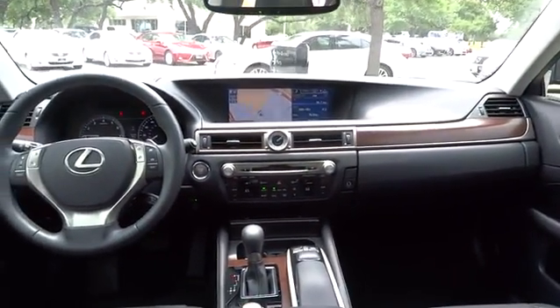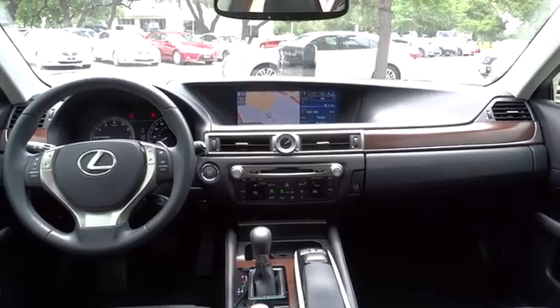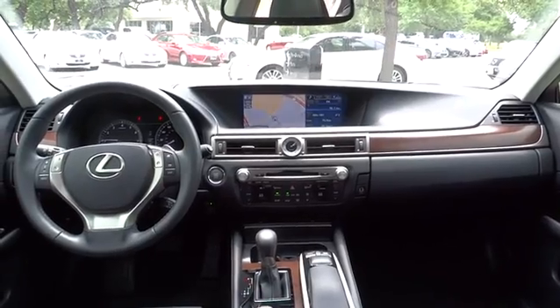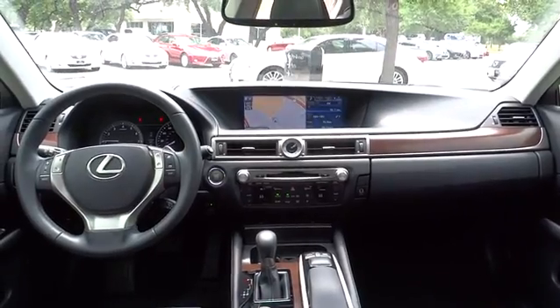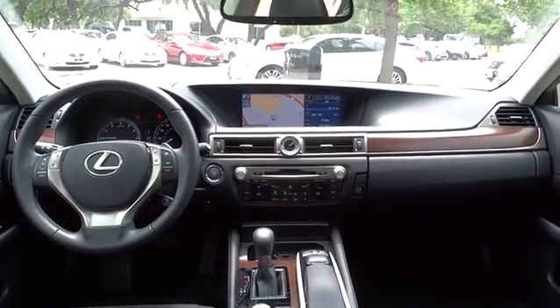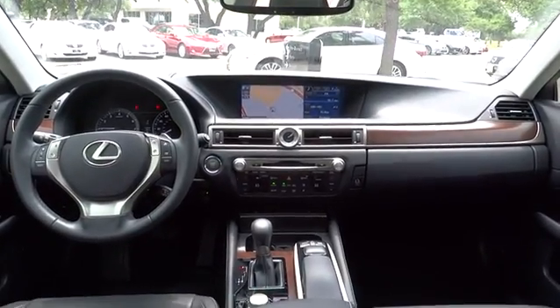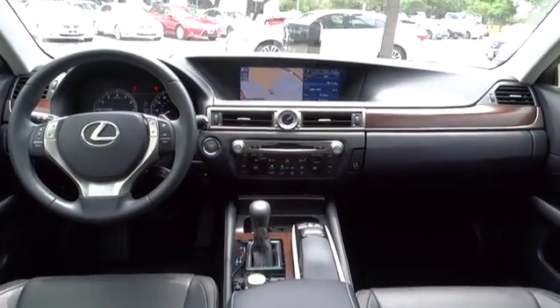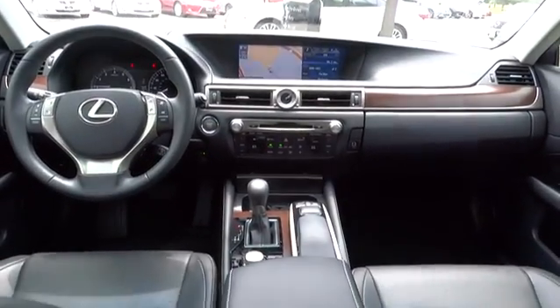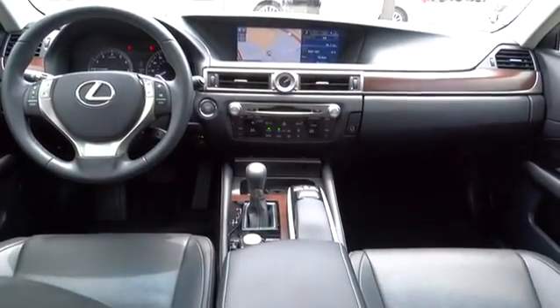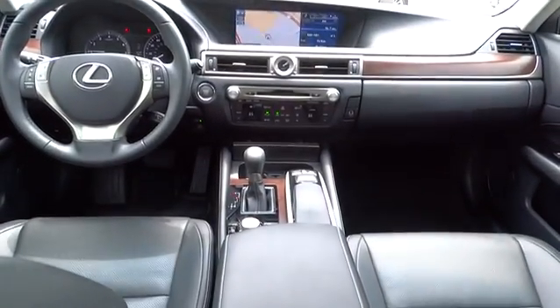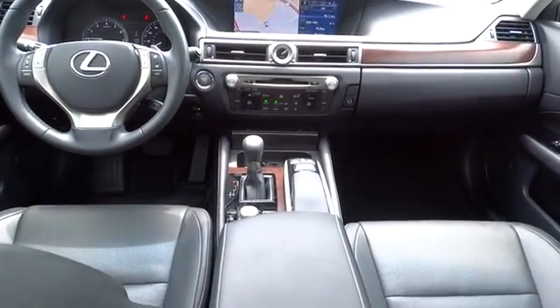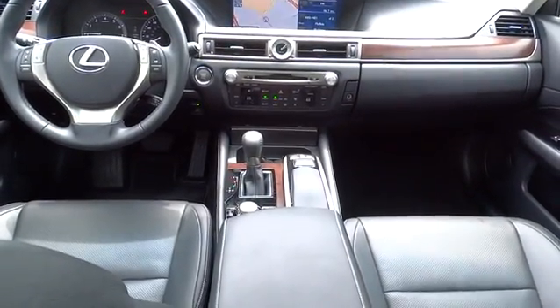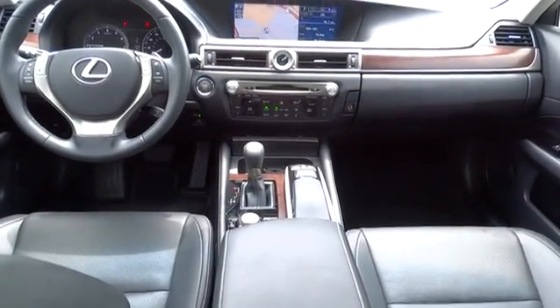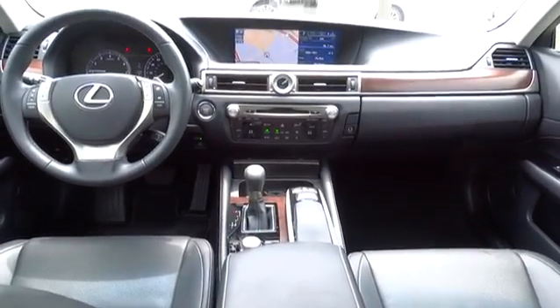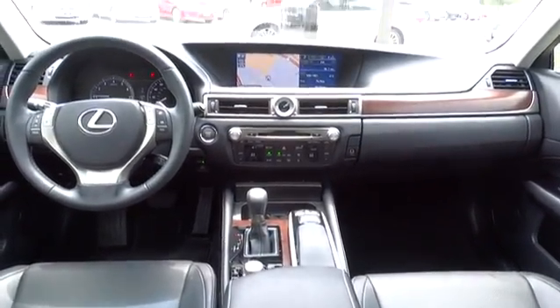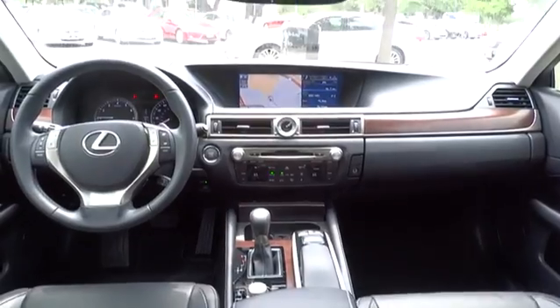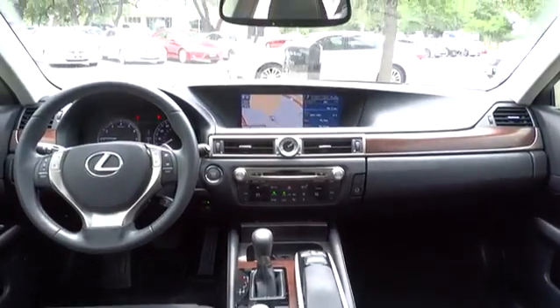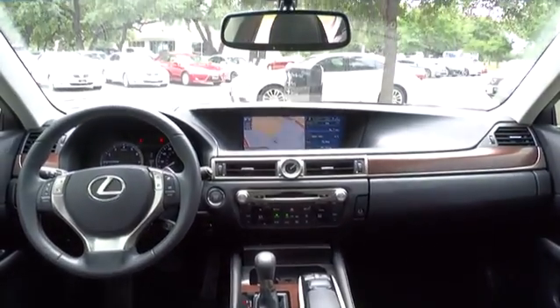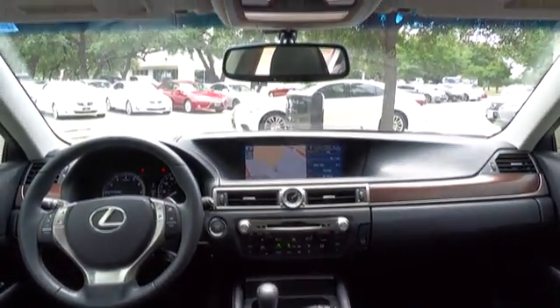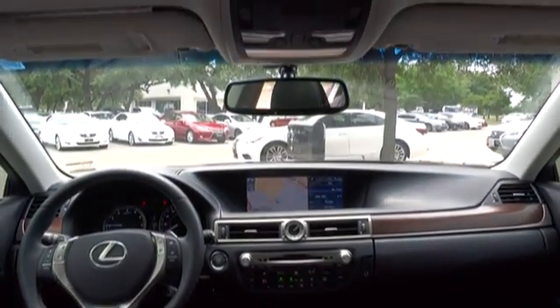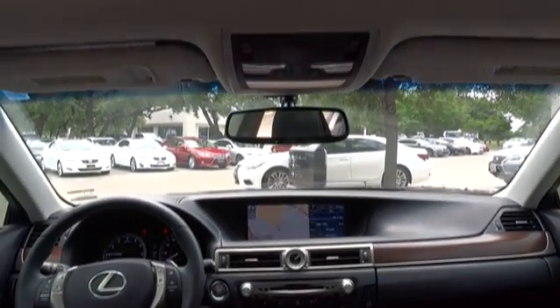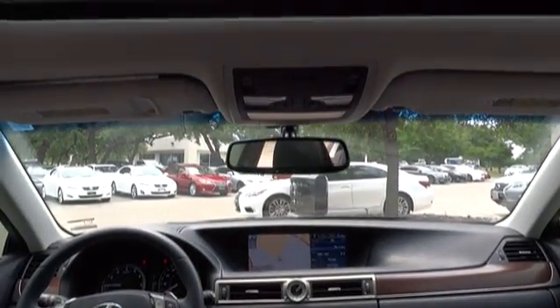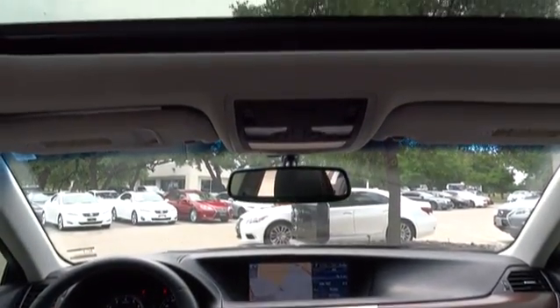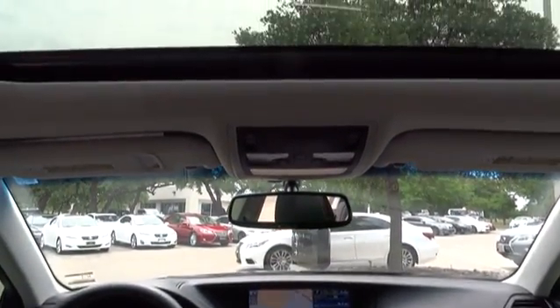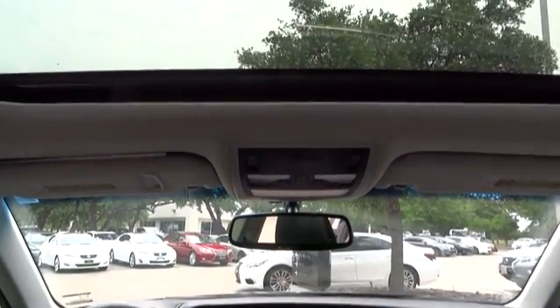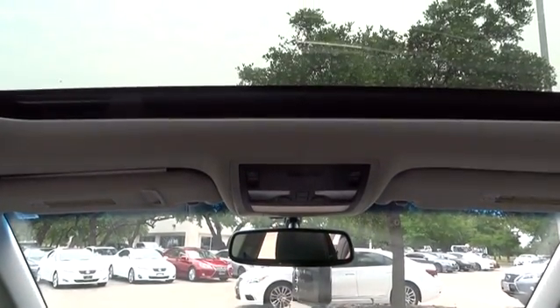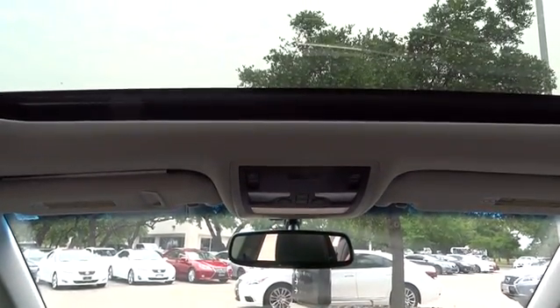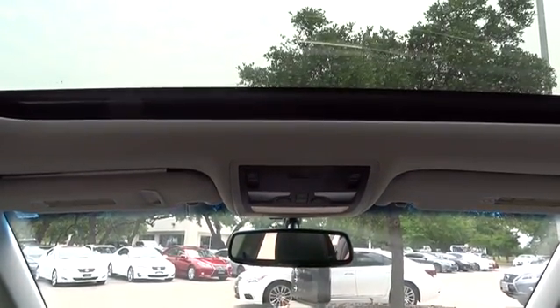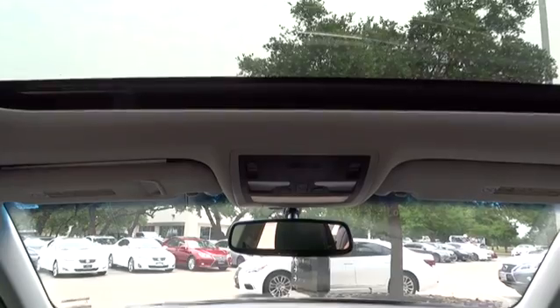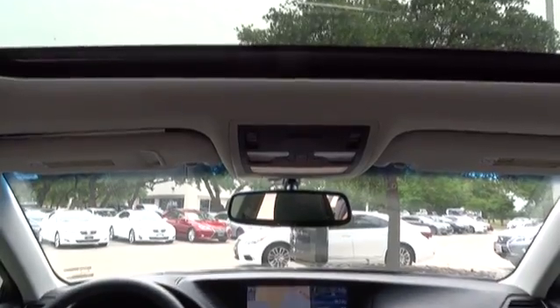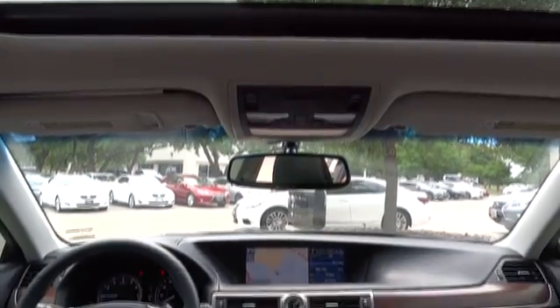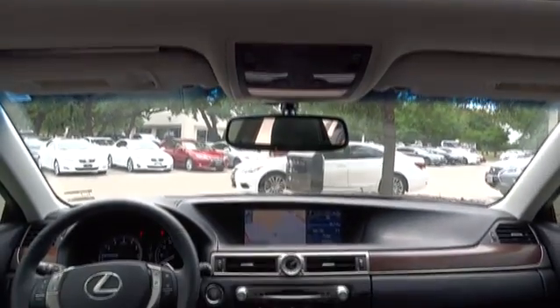Auto-dimming rear-view mirror, aluminum wheels, four-wheel disc brakes, keyless start, universal garage door opener. Wouldn't you look great in this vehicle? Stop in today and see for yourself.